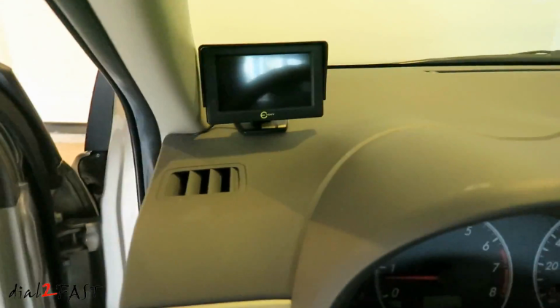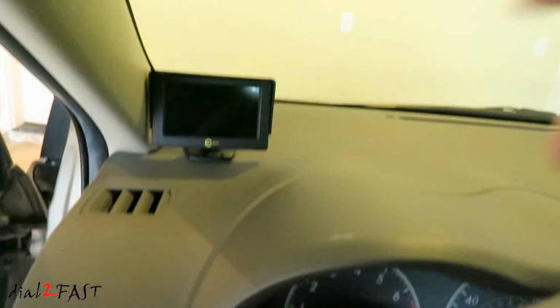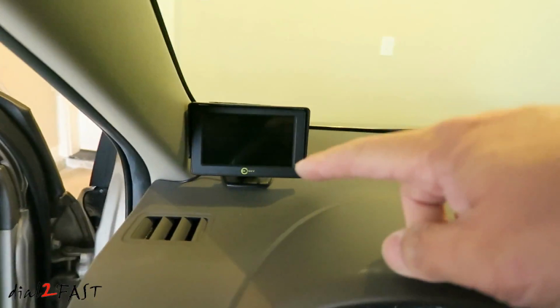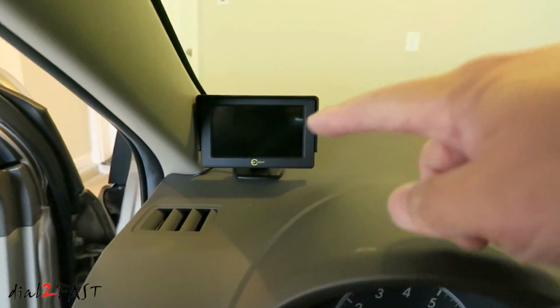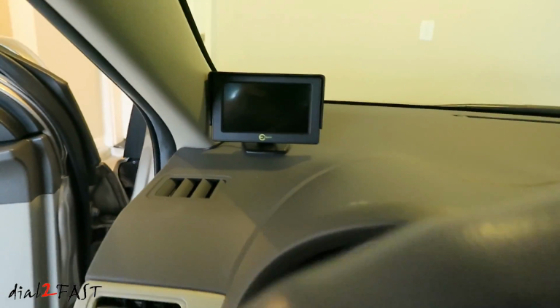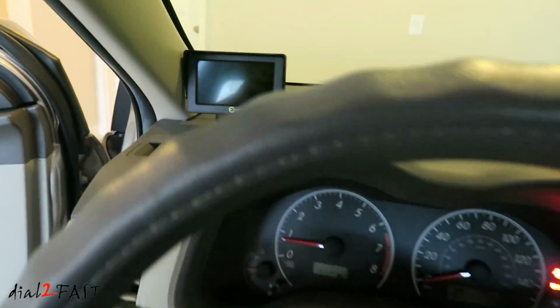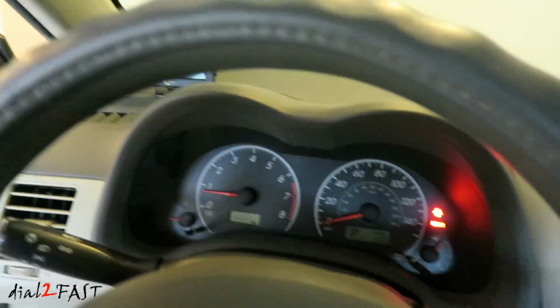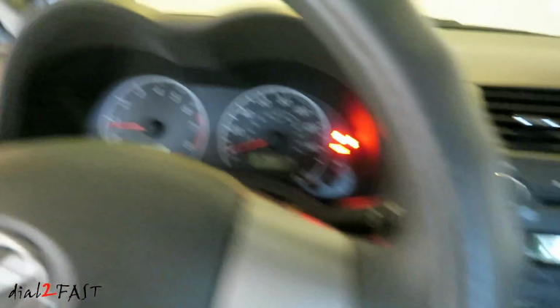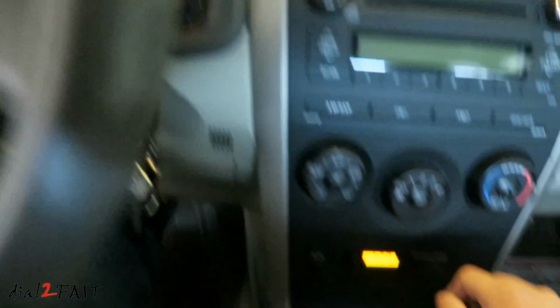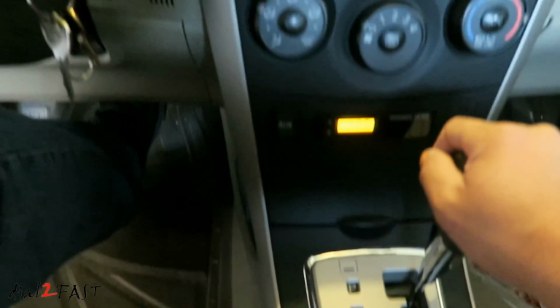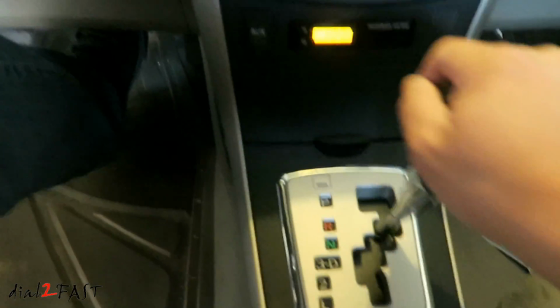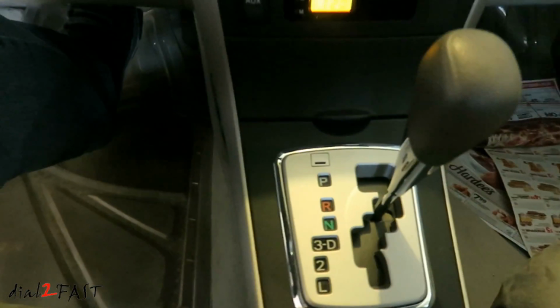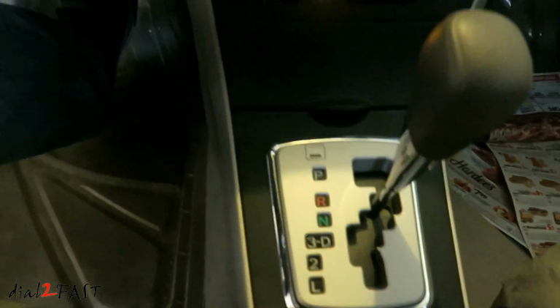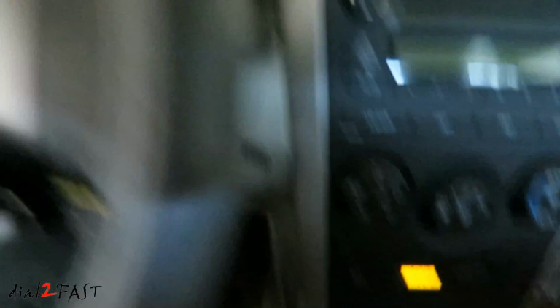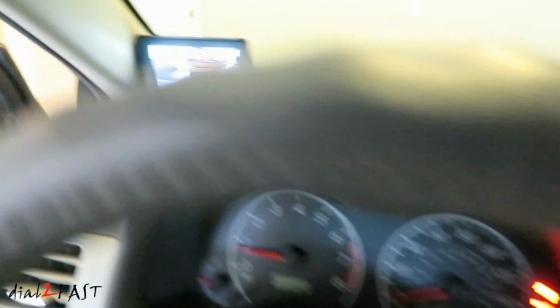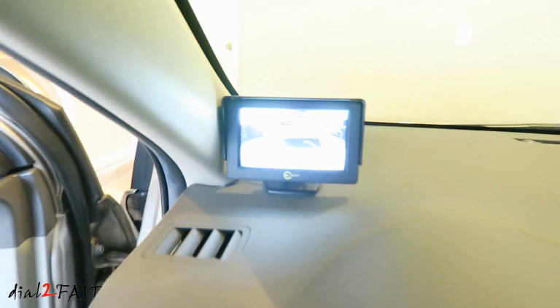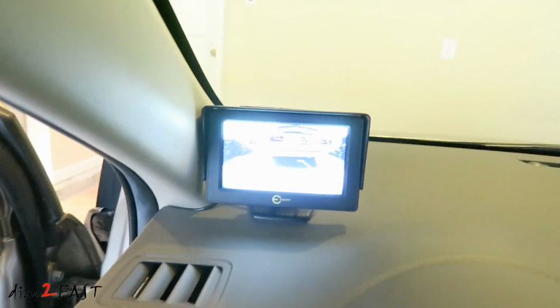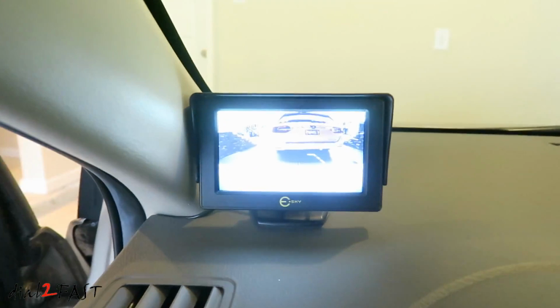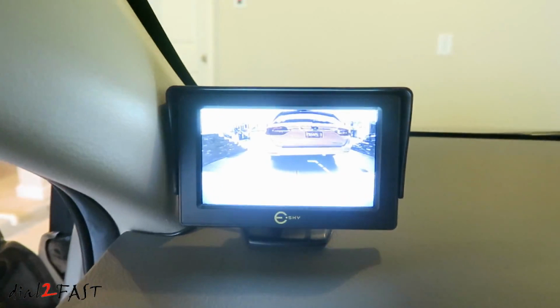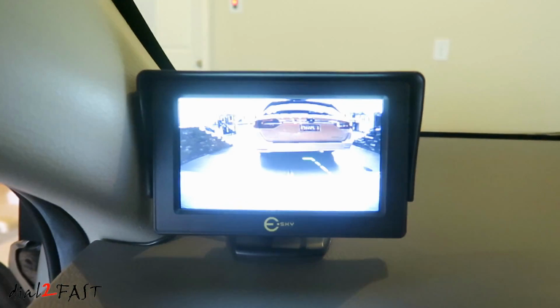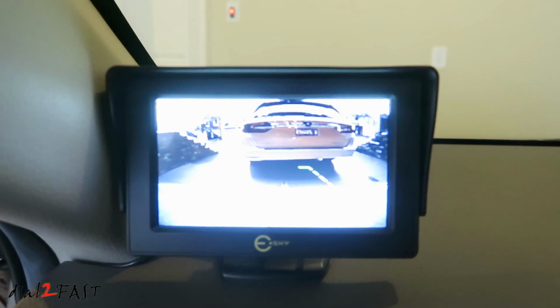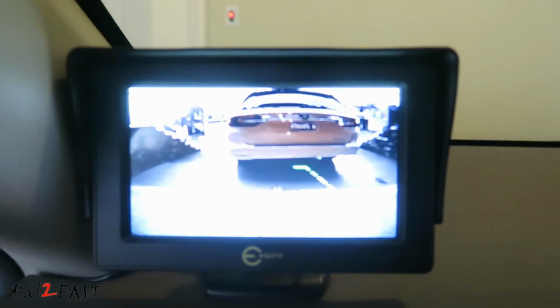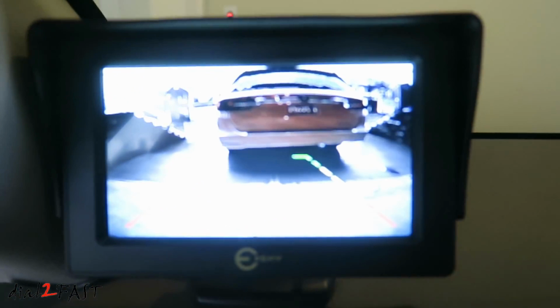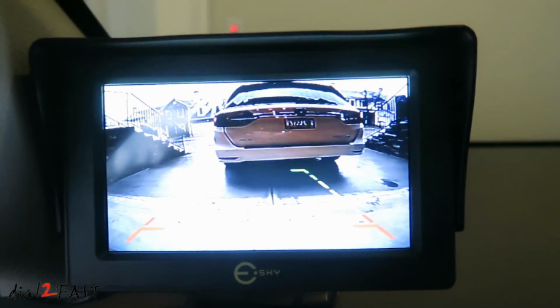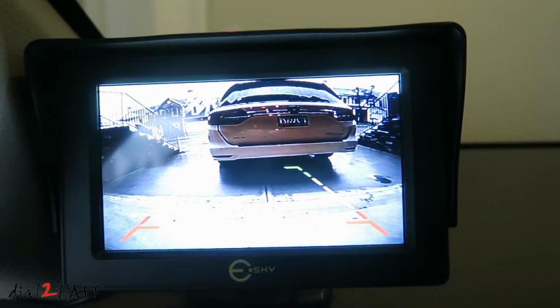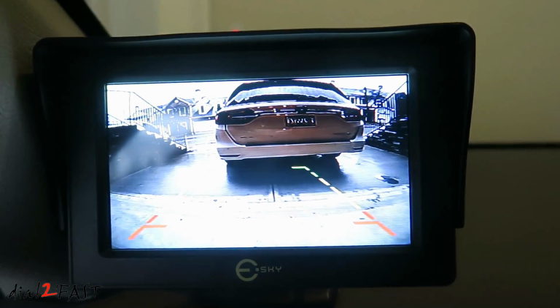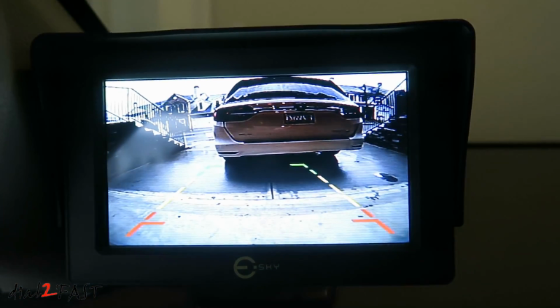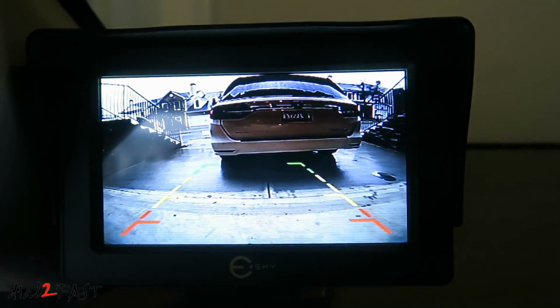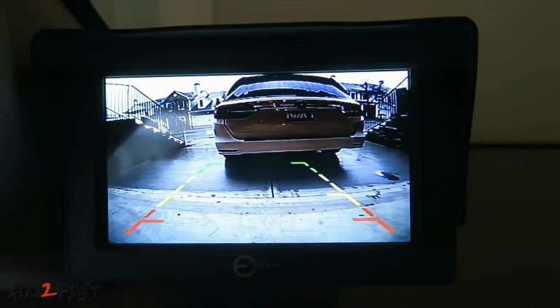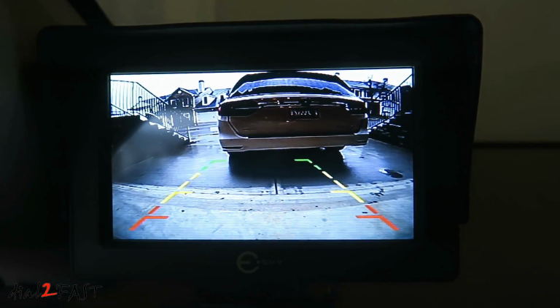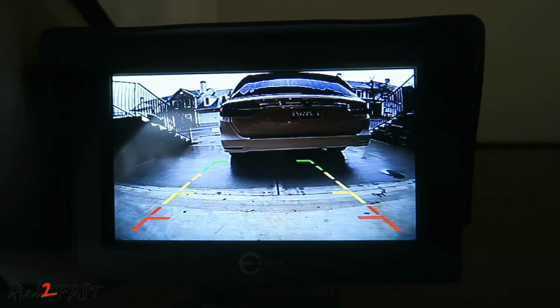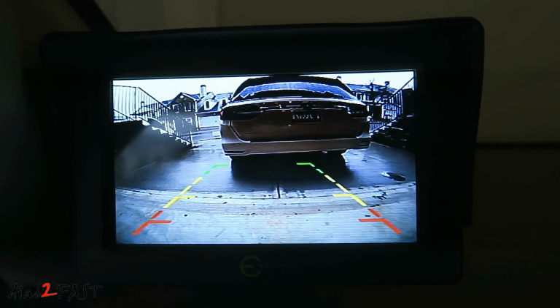And here's the LCD display. I'm going to put the car in reverse and it will turn on. Installation is very simple and I'll show you how to do it, so stay tuned.